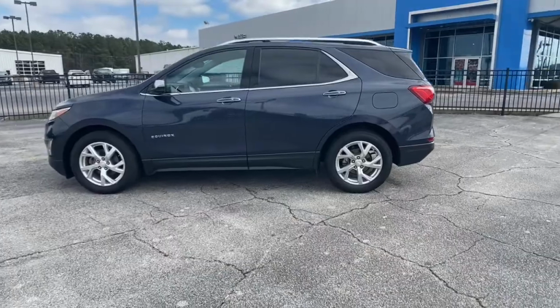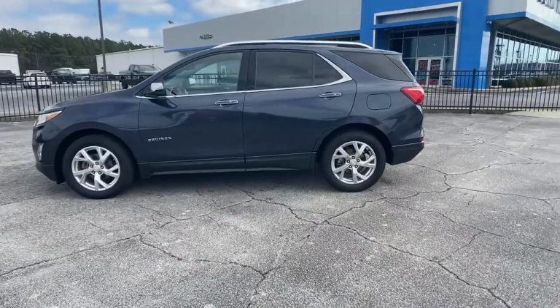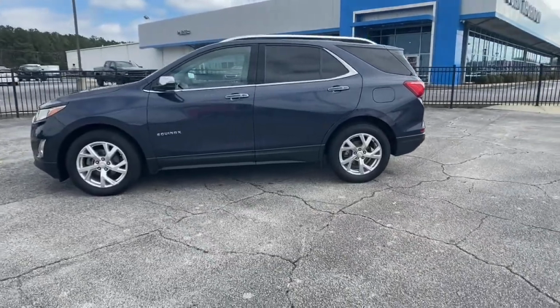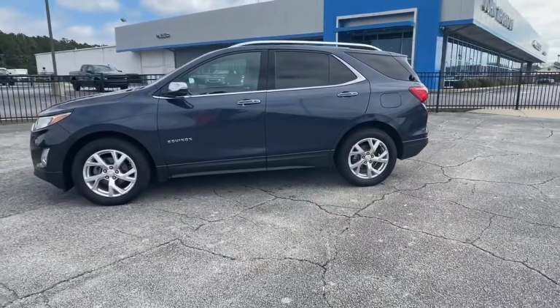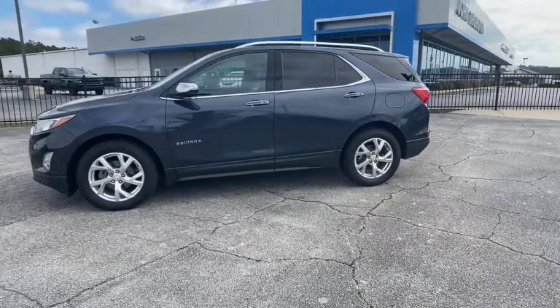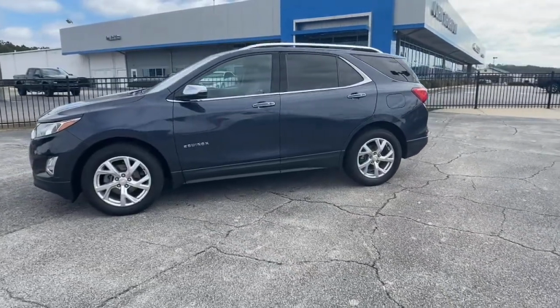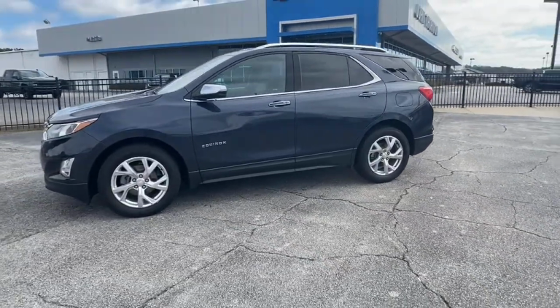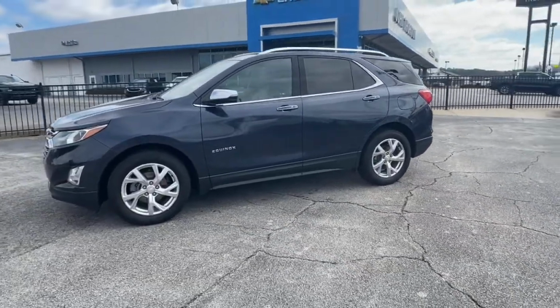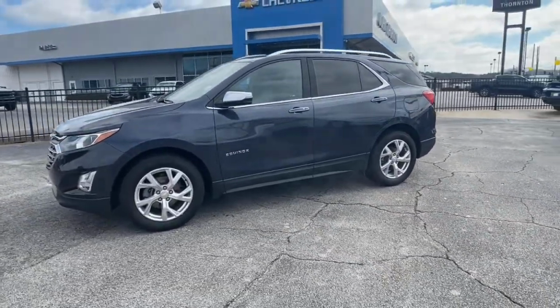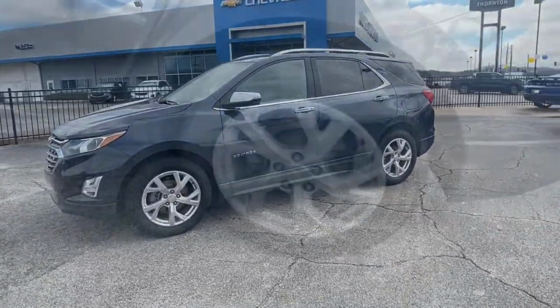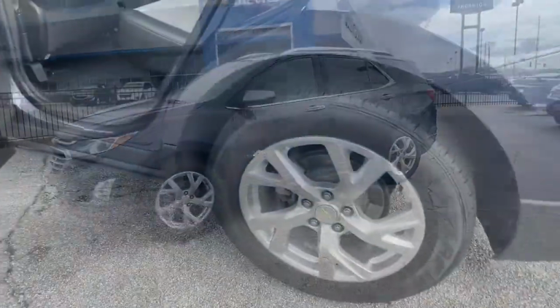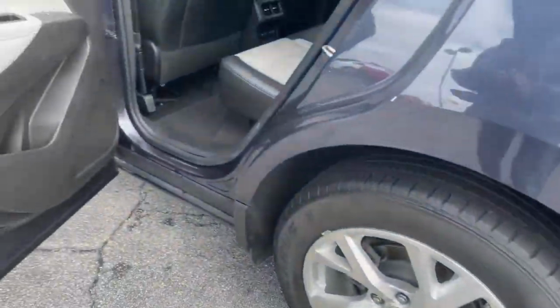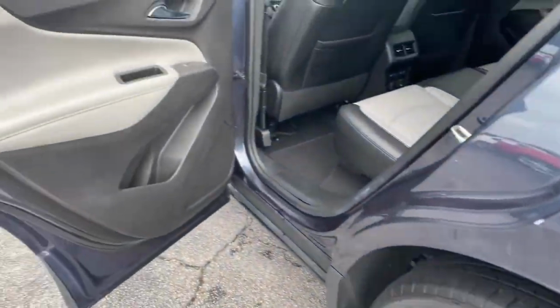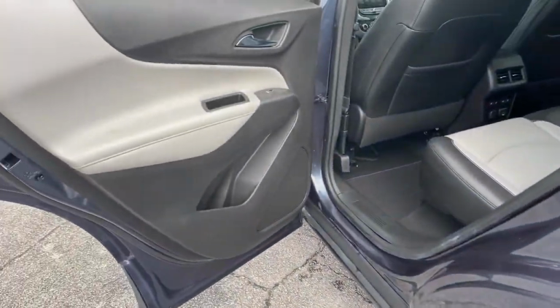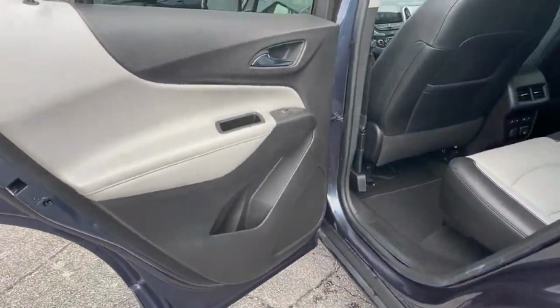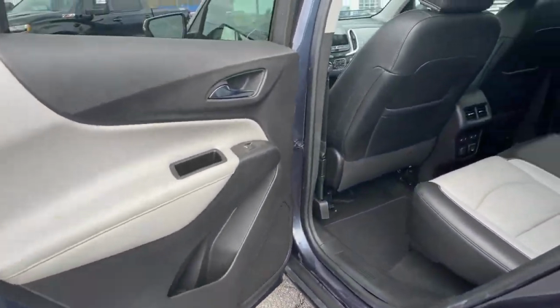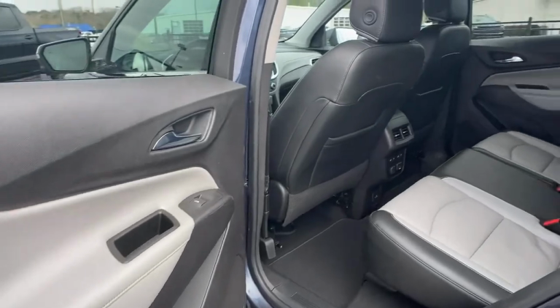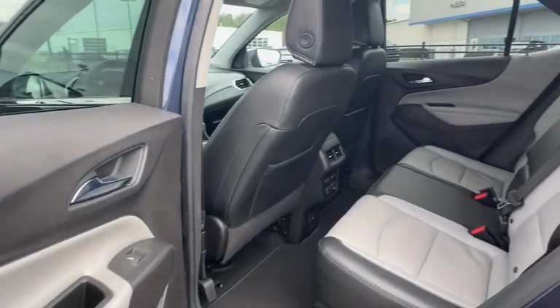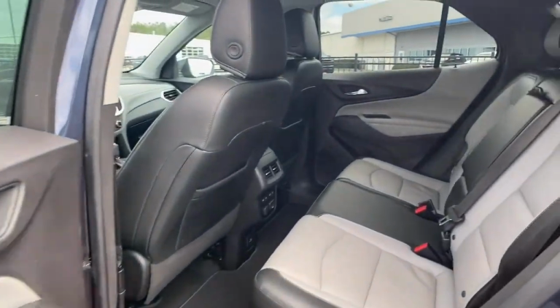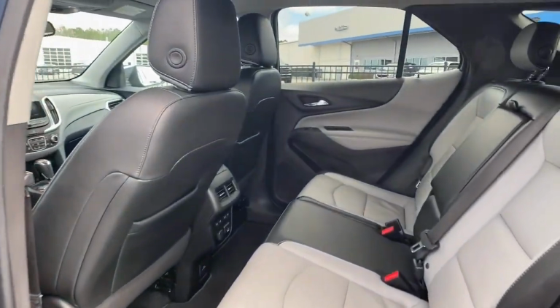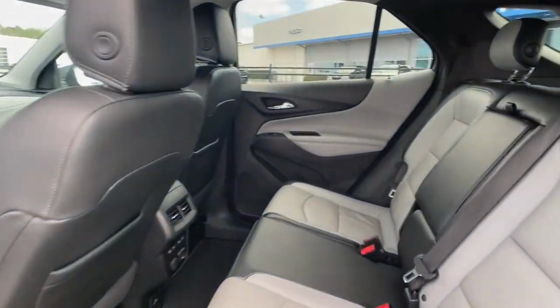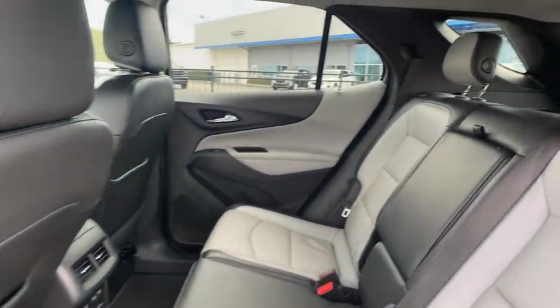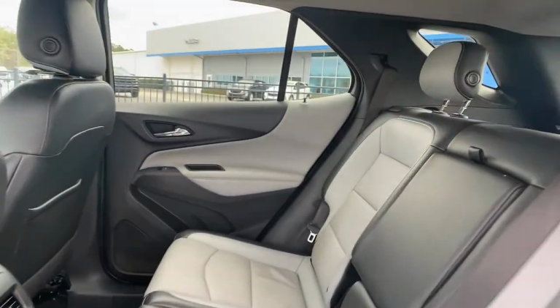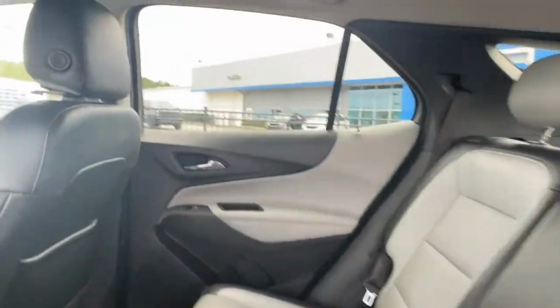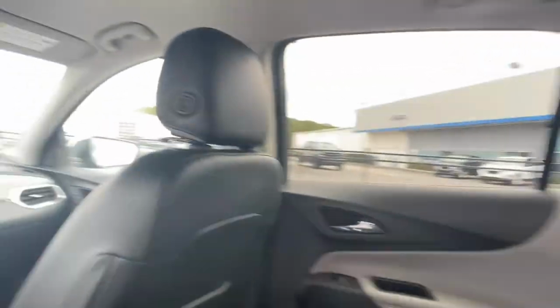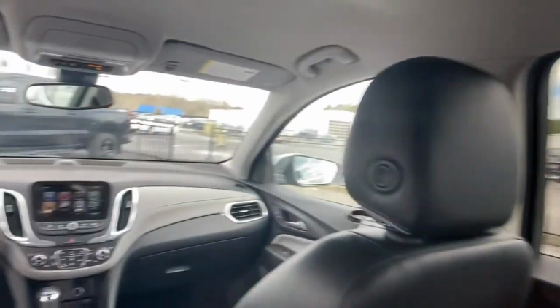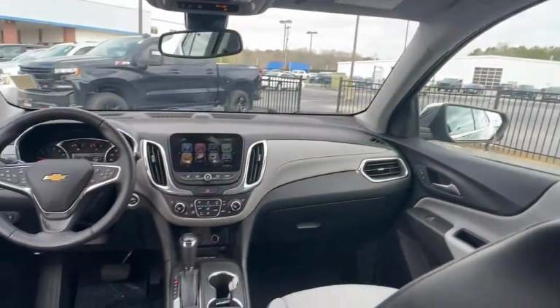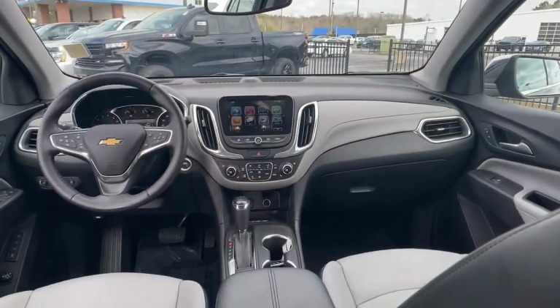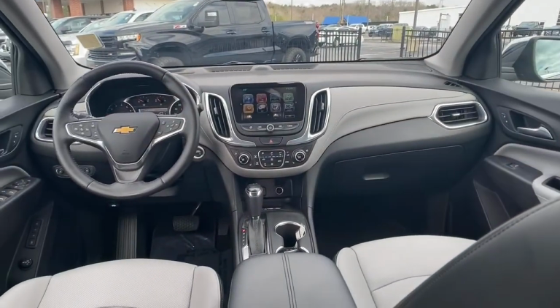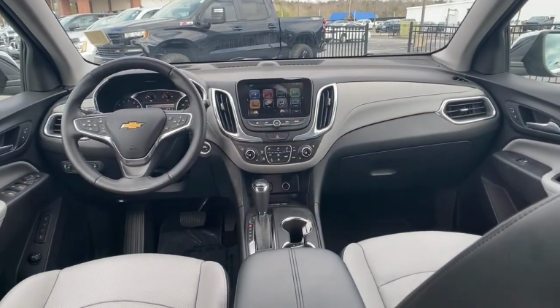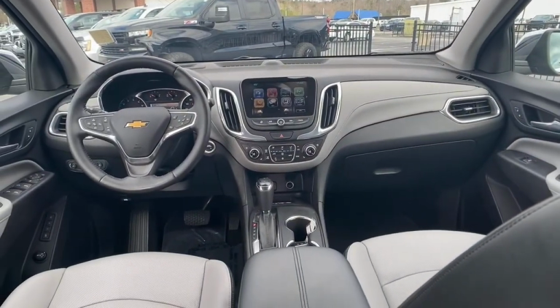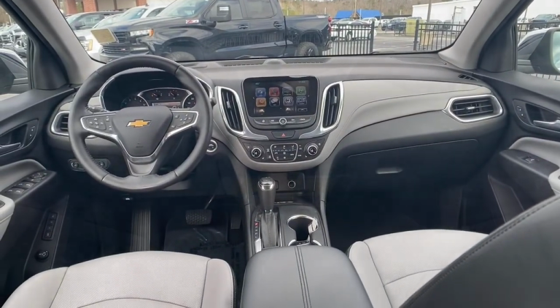The following are some of this vehicle's highlighted options: keyless entry, heated driver's seat, power liftgate, electronic stability control, and aluminum wheels.